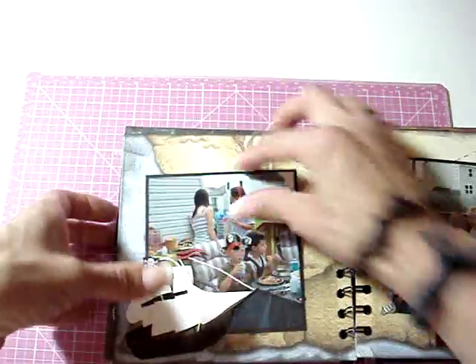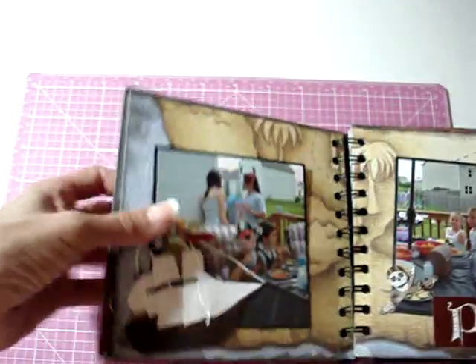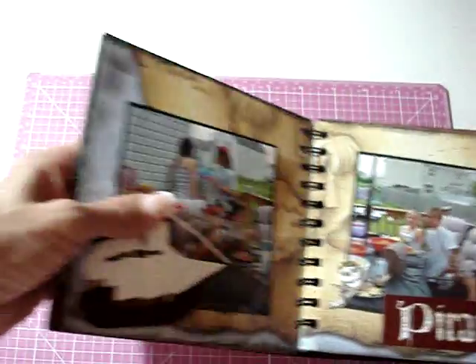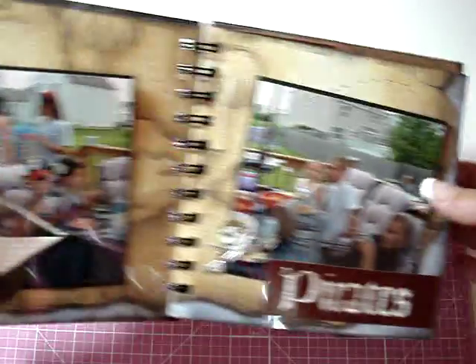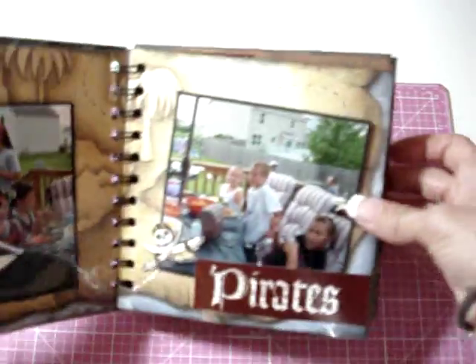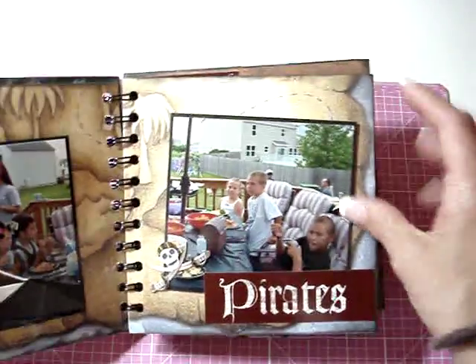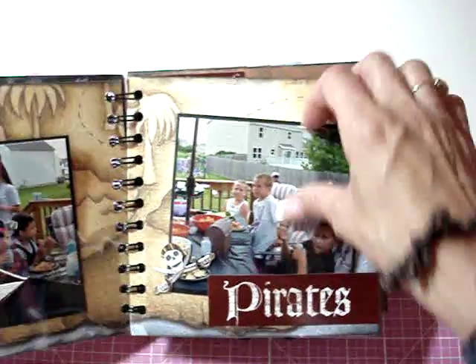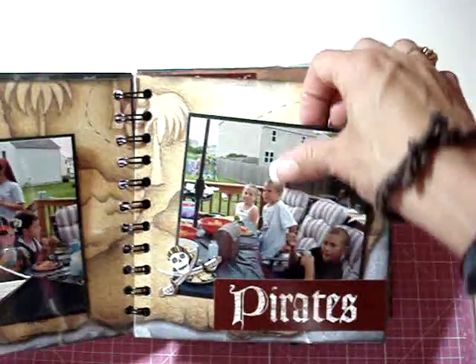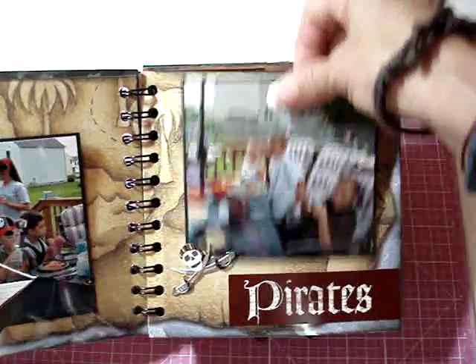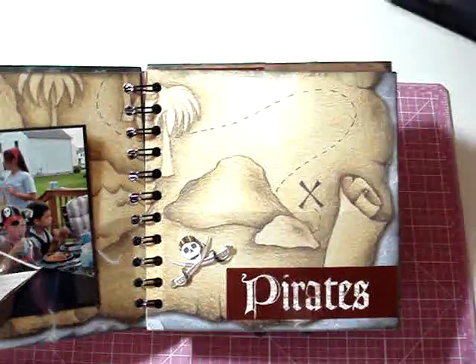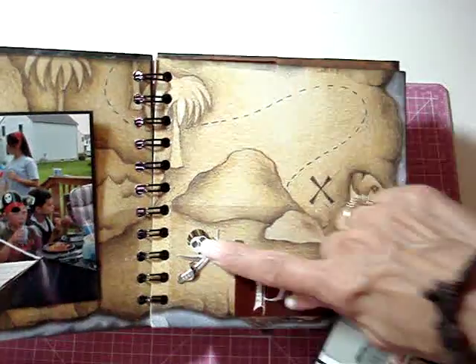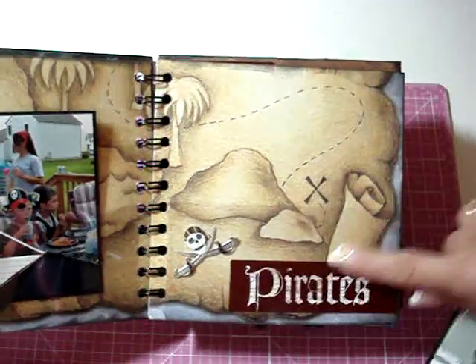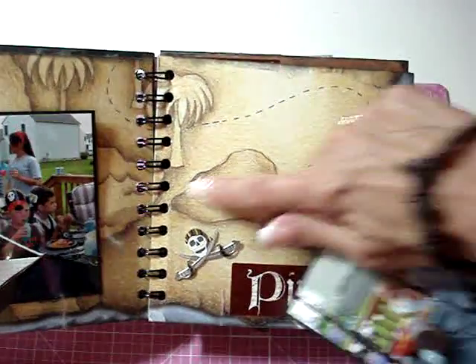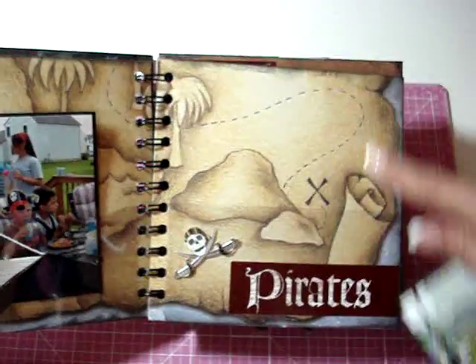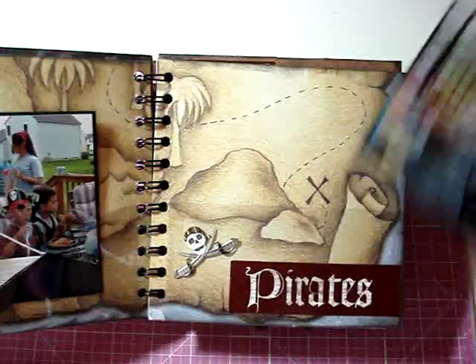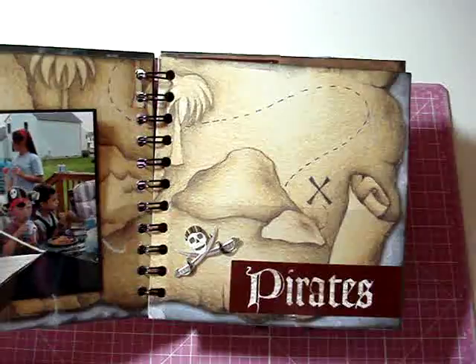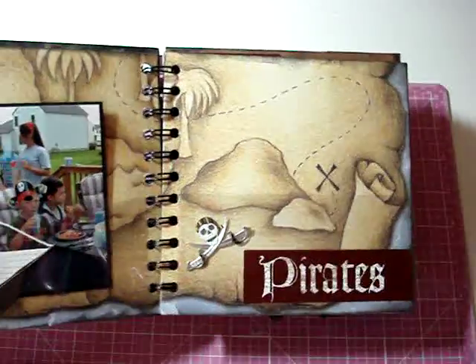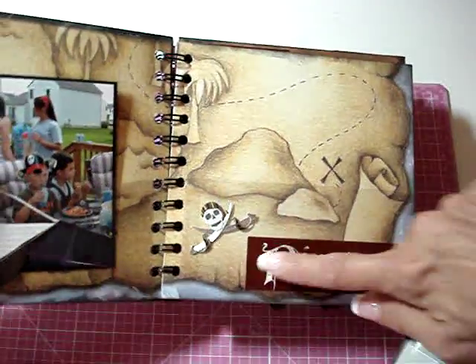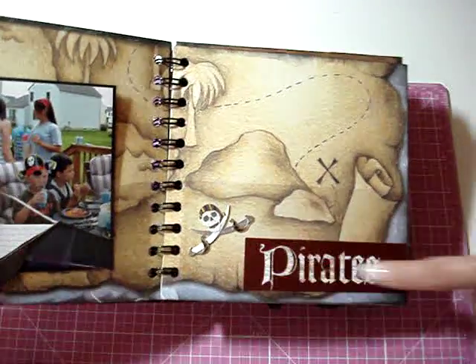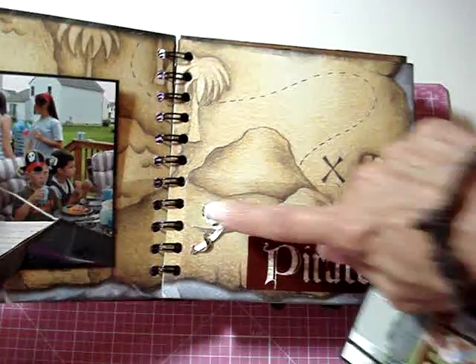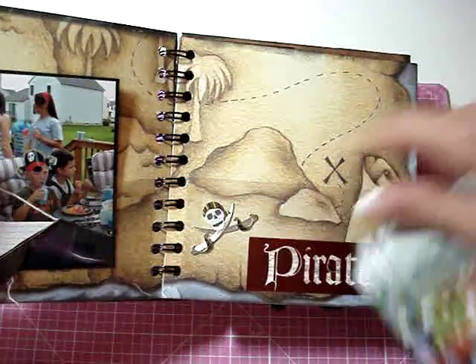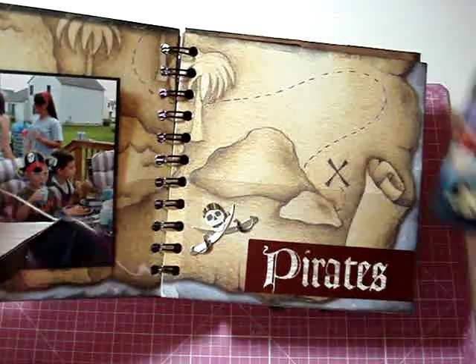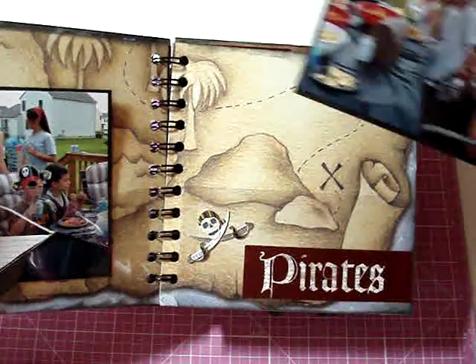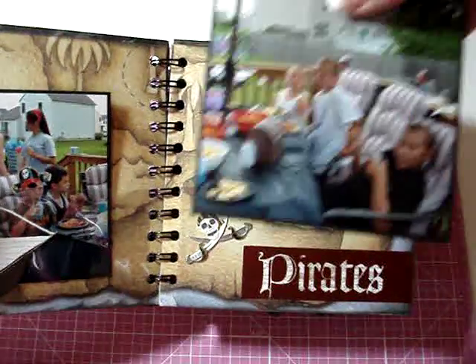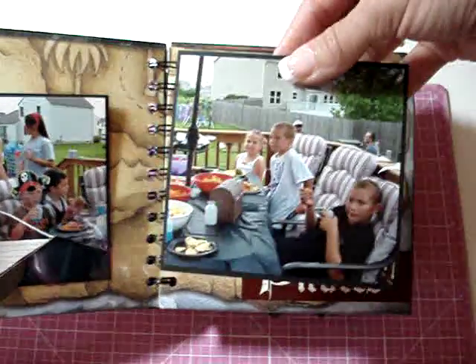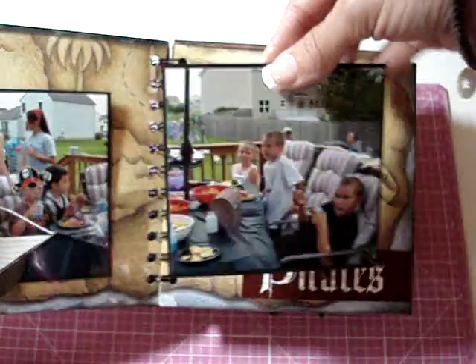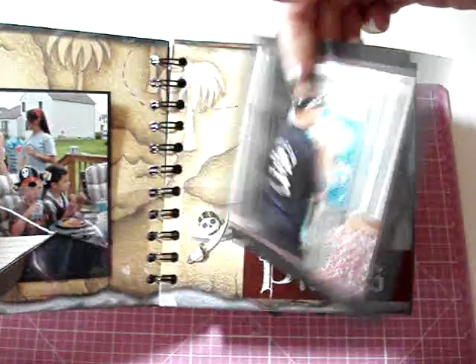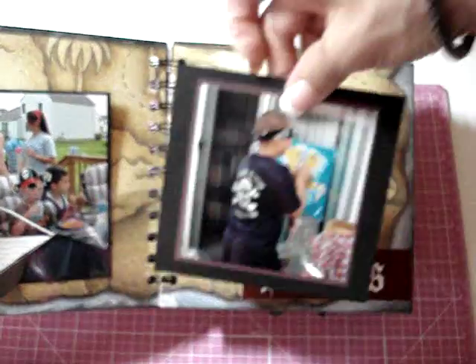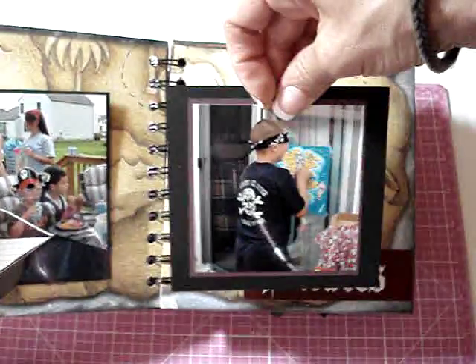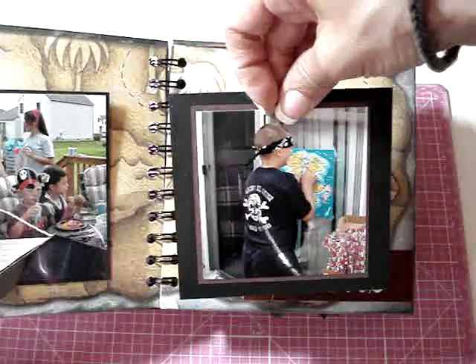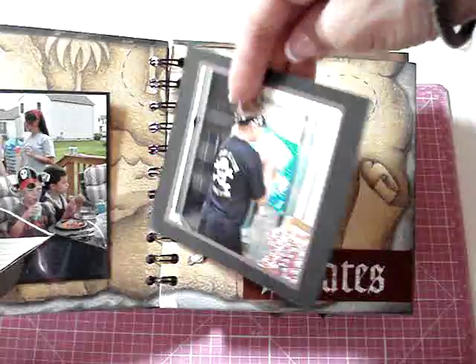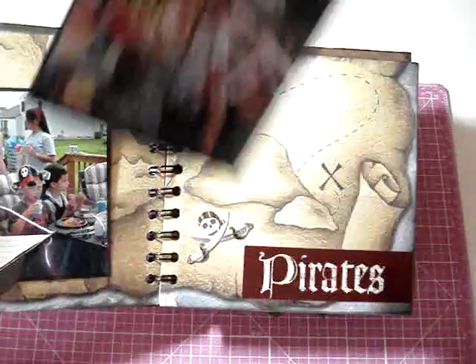Same thing with this page — another clear pocket so you can still see the background — and then added some stickers on the pocket and another photo mat.